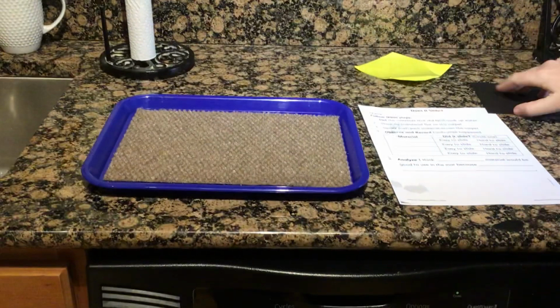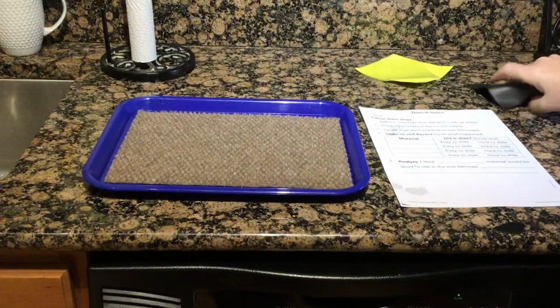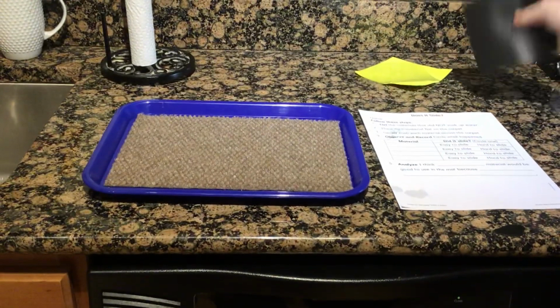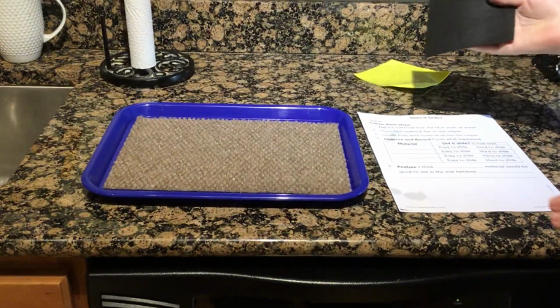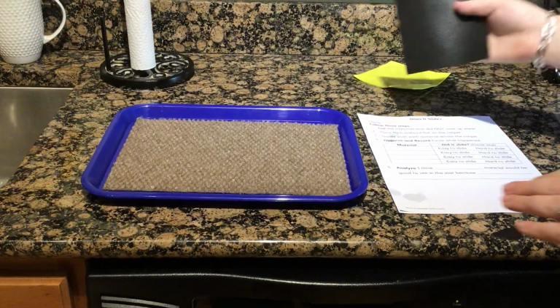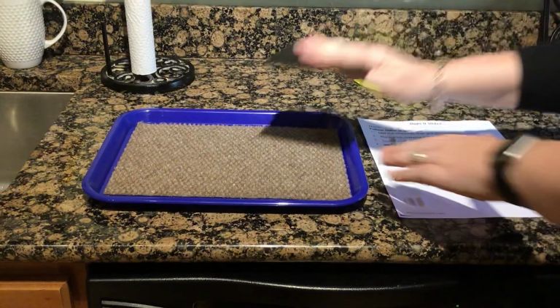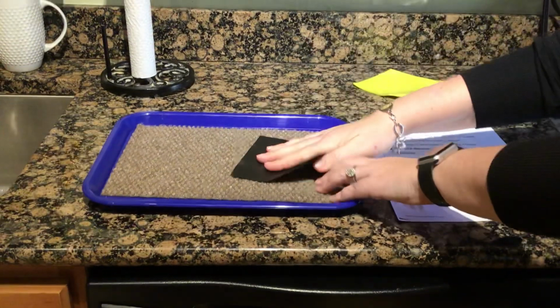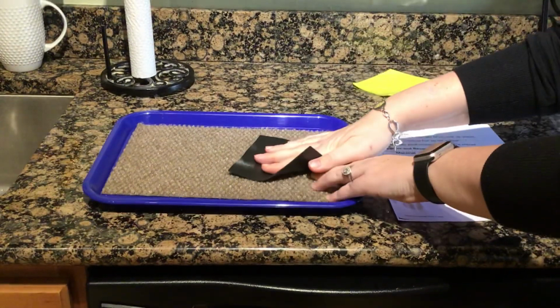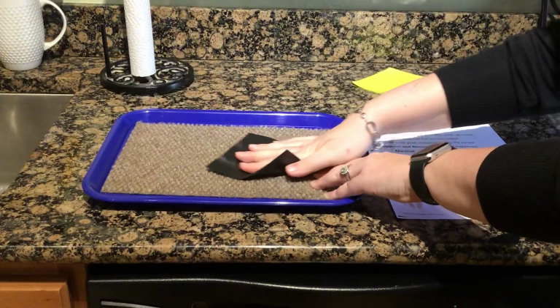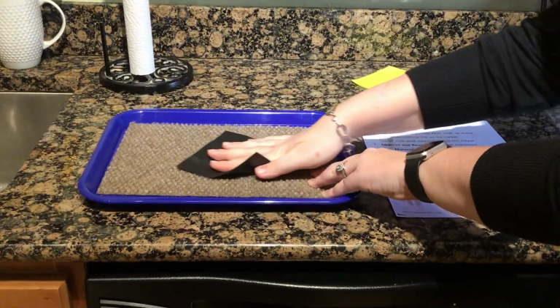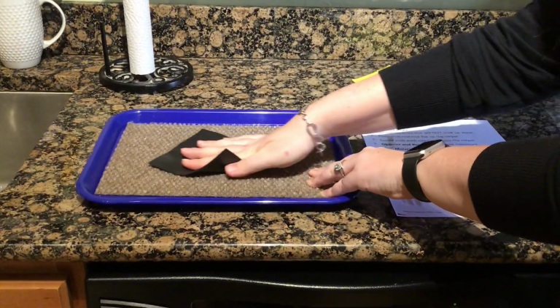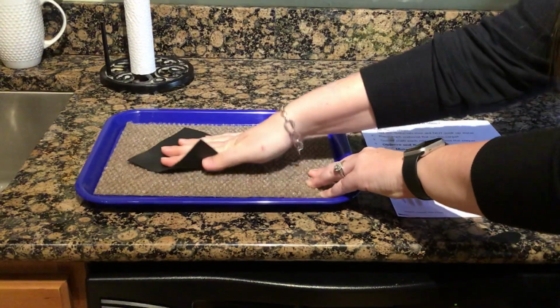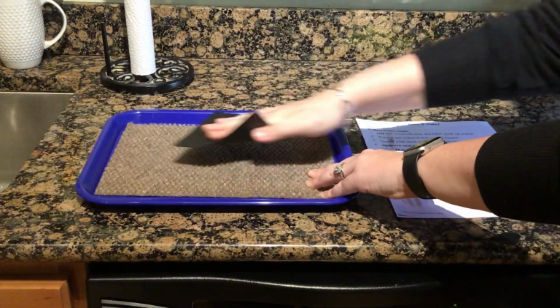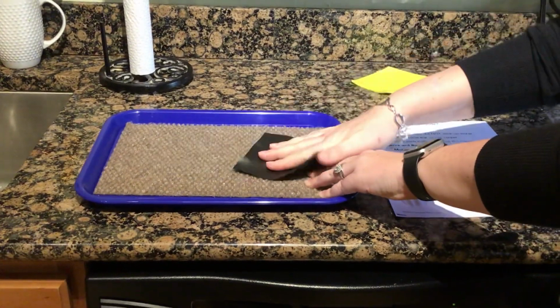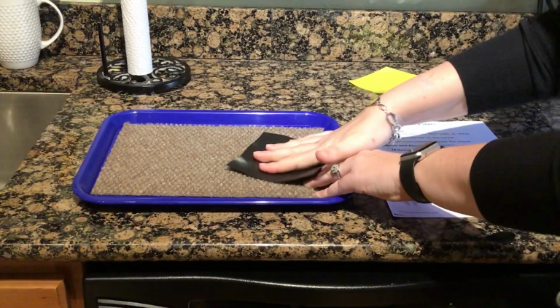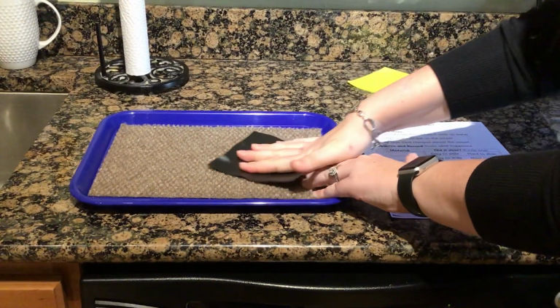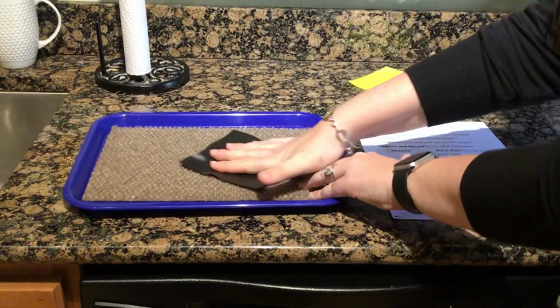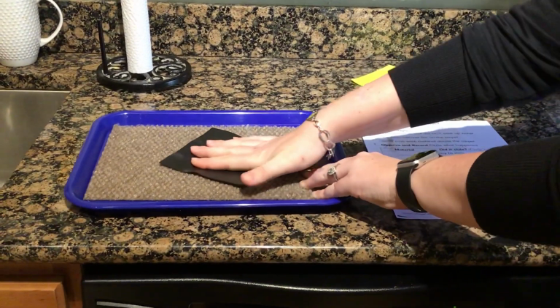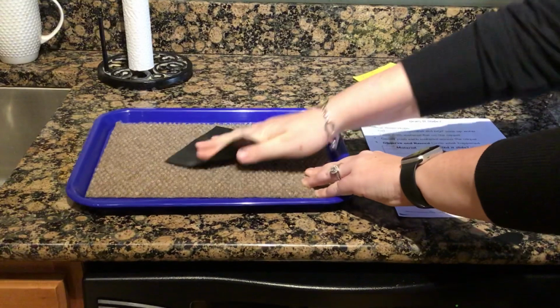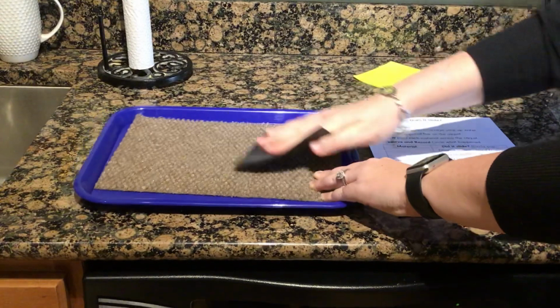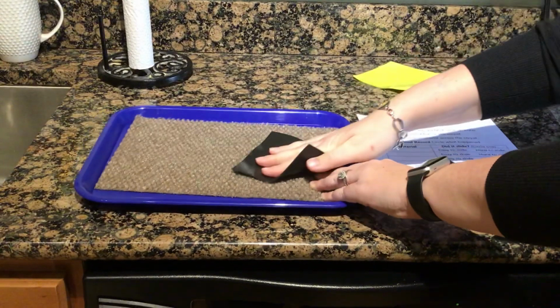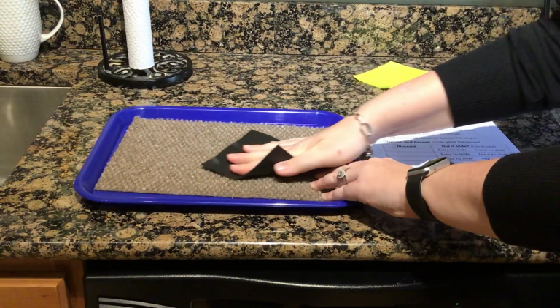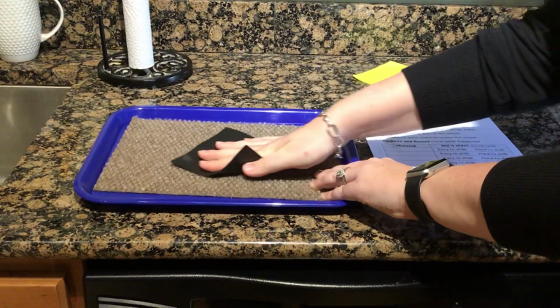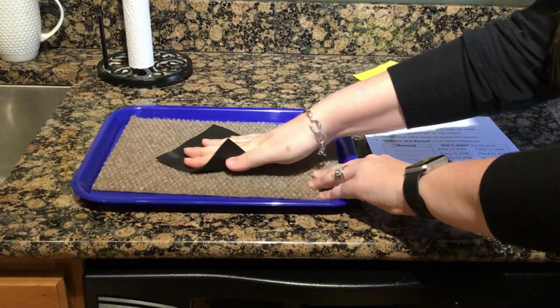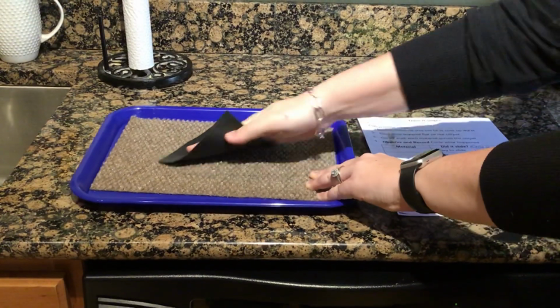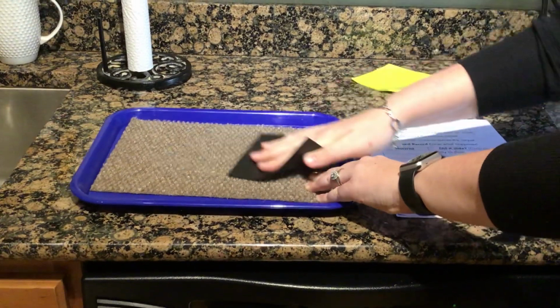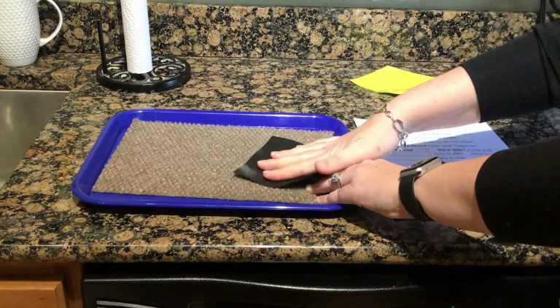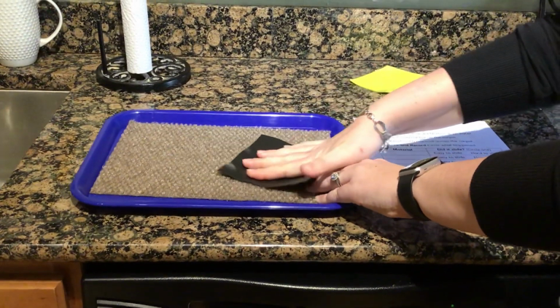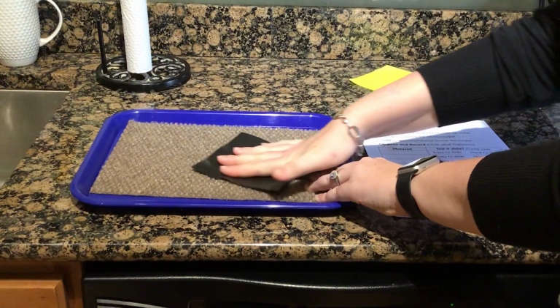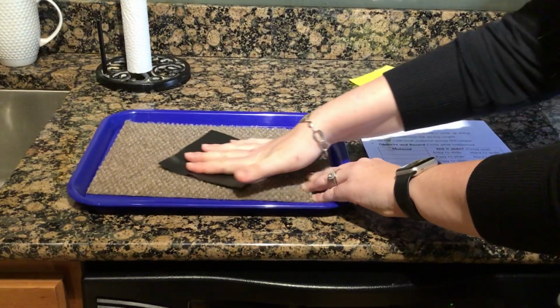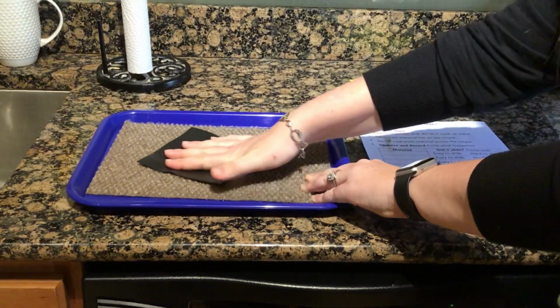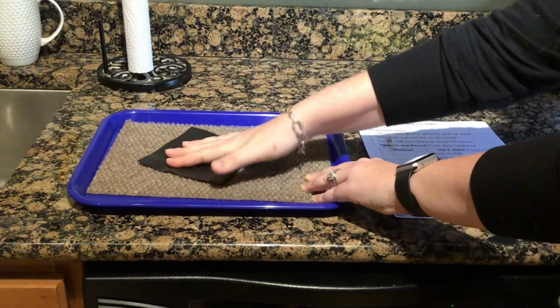And then we're going to take the shelf liner. The shelf liner is kind of in the middle. I feel some resistance, but not a ton.